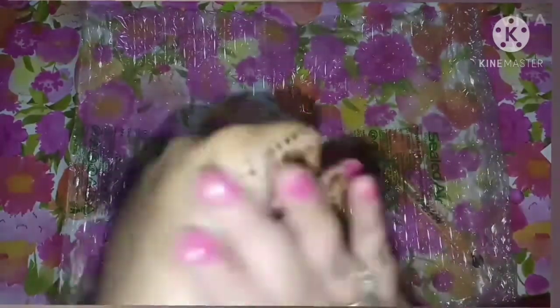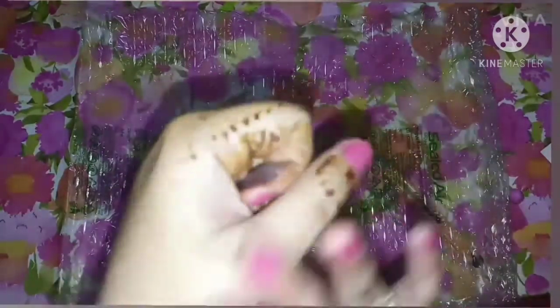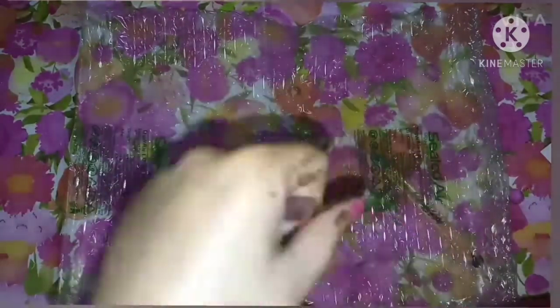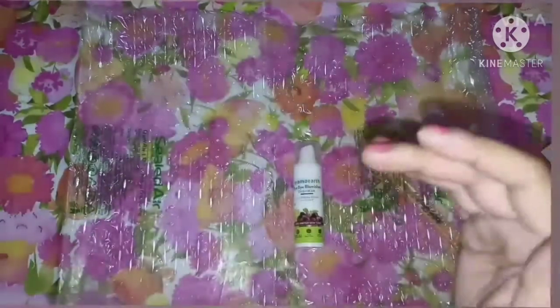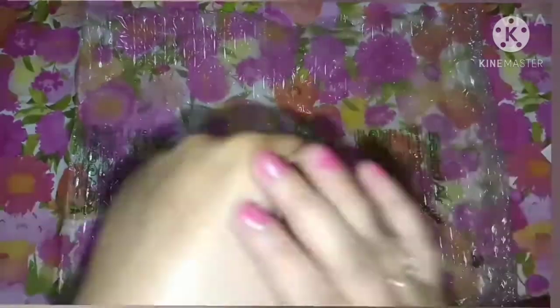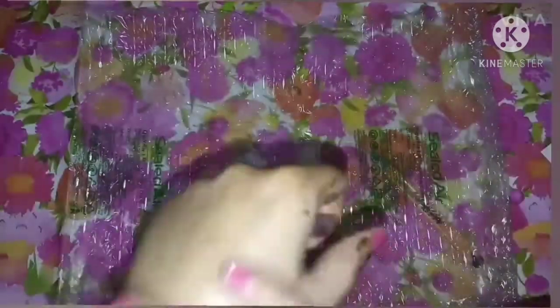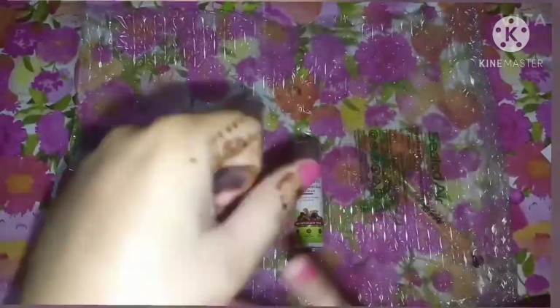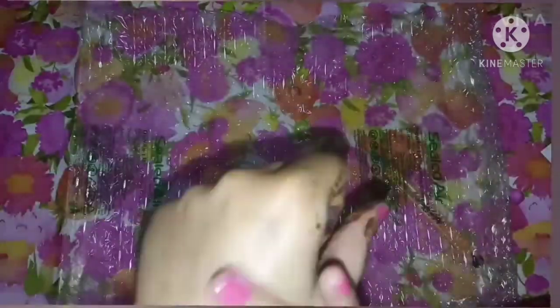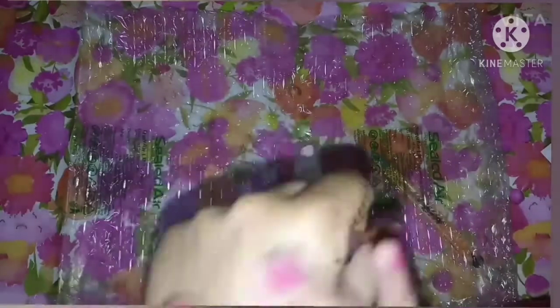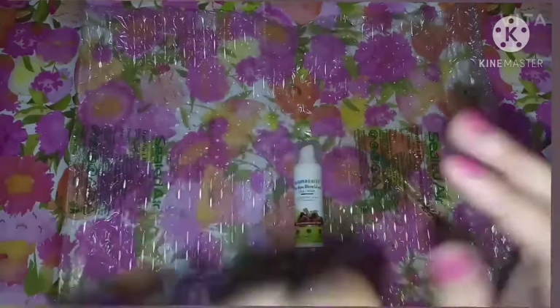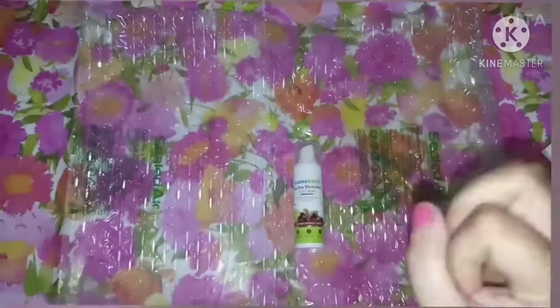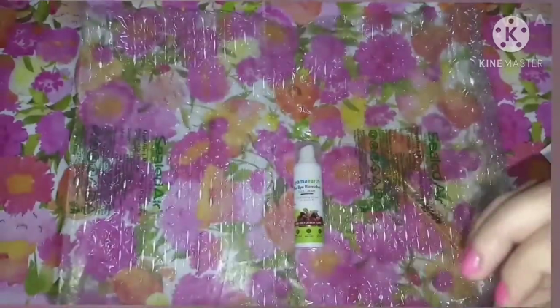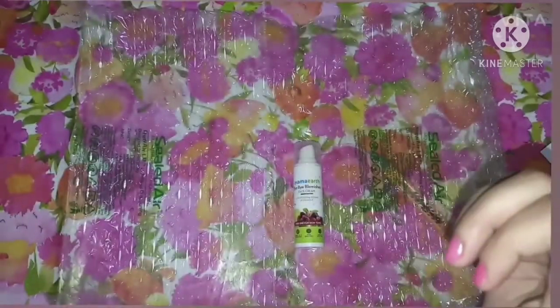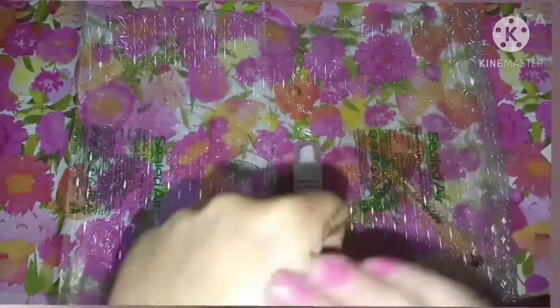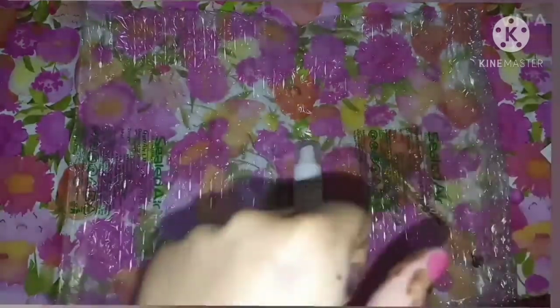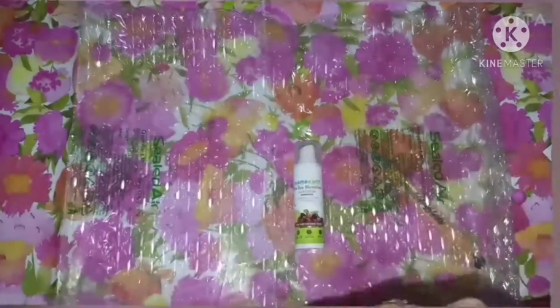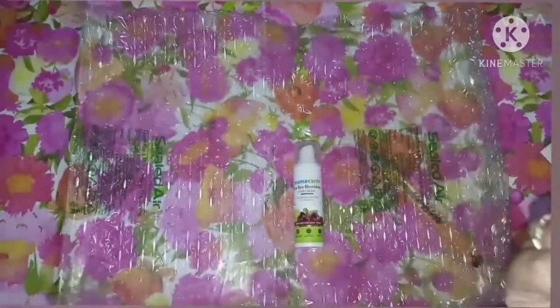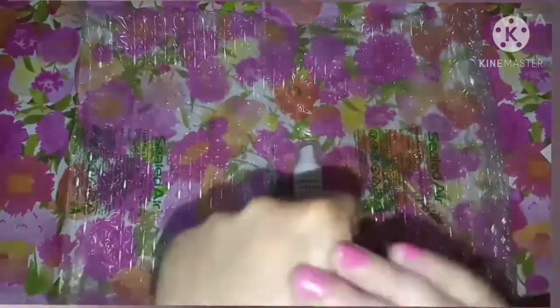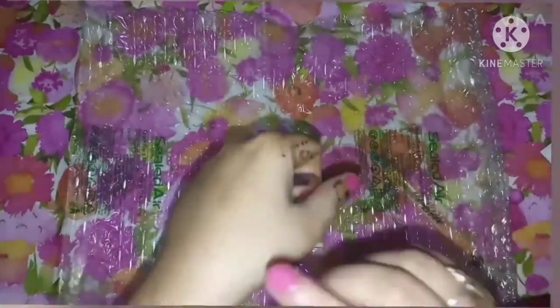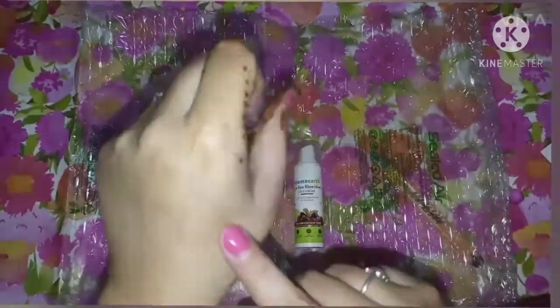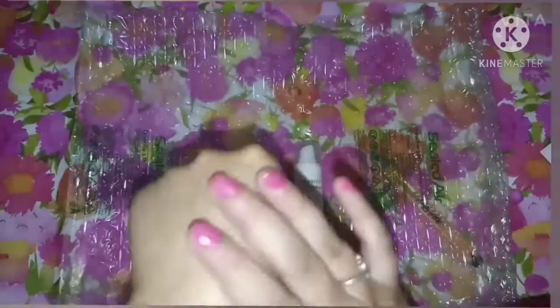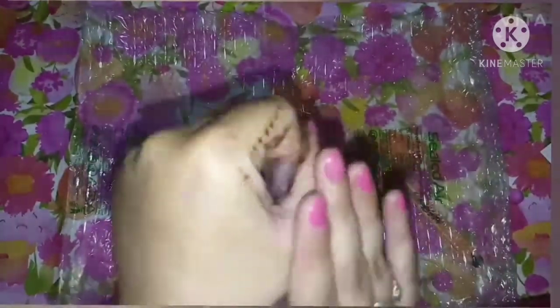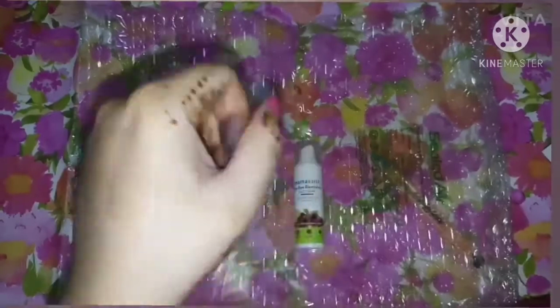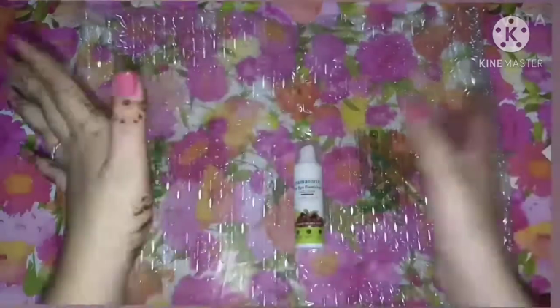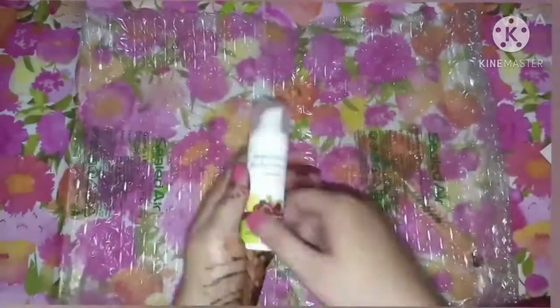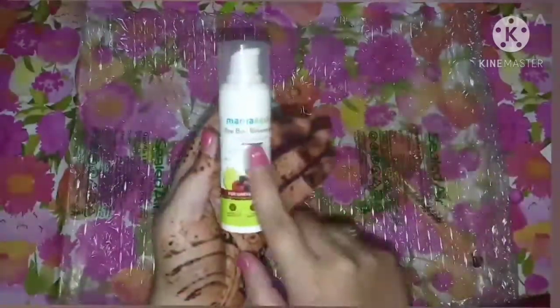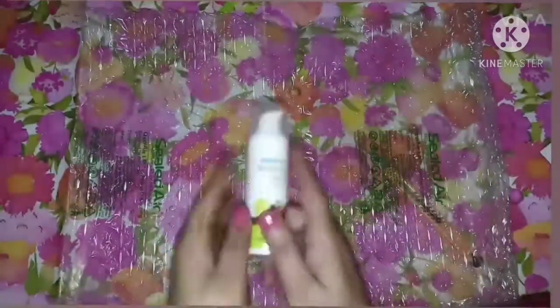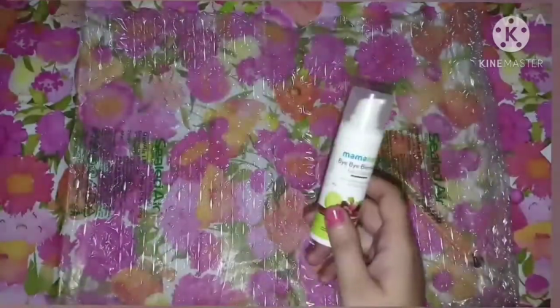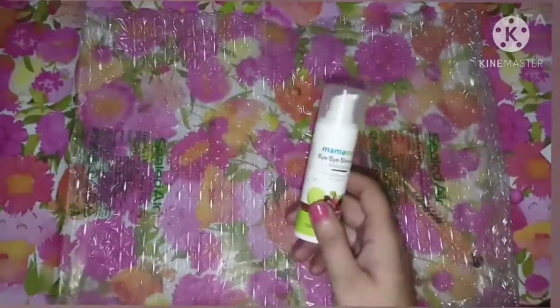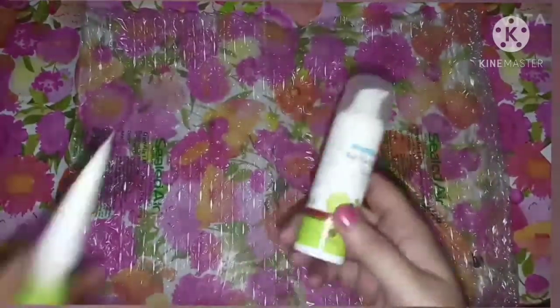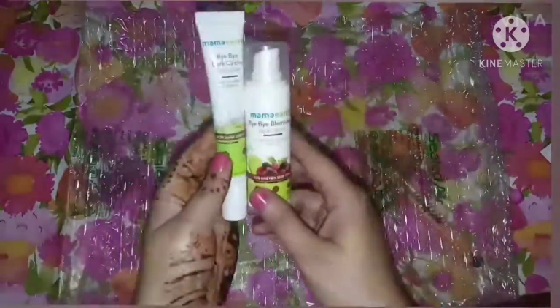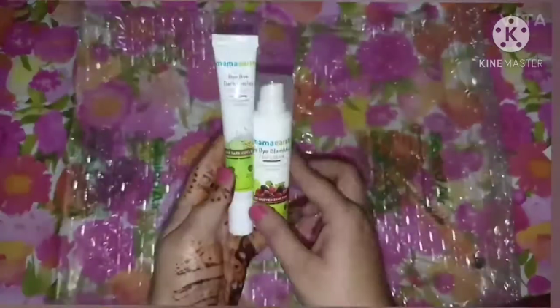One thing you should know: you can get some cashback here, which gets stored in your Mama Earth wallet. You will be able to use it when you buy your next product from them.